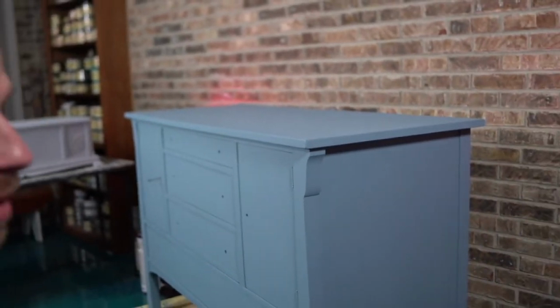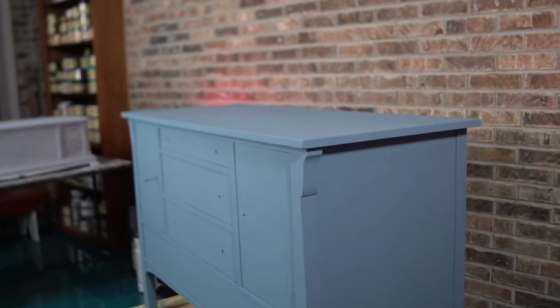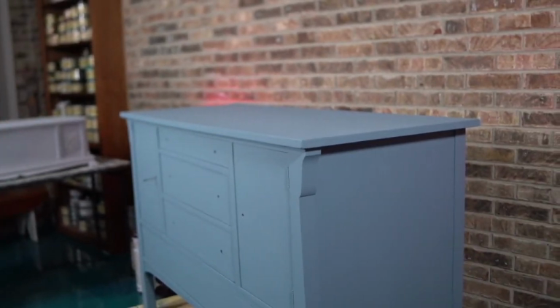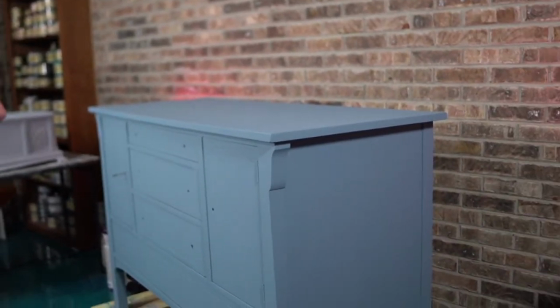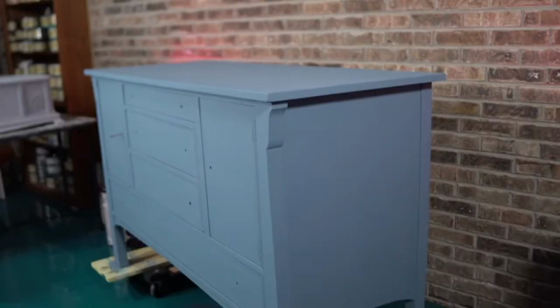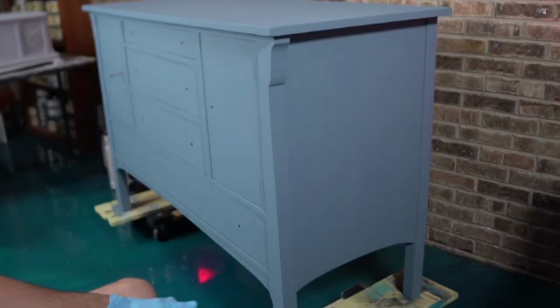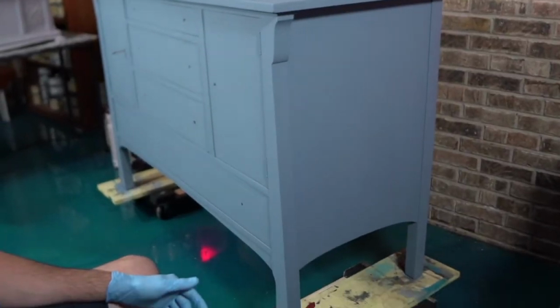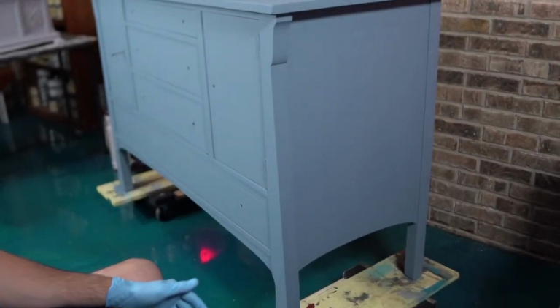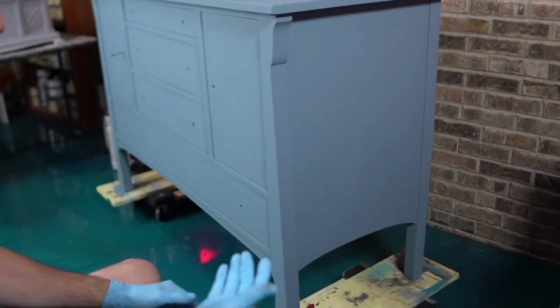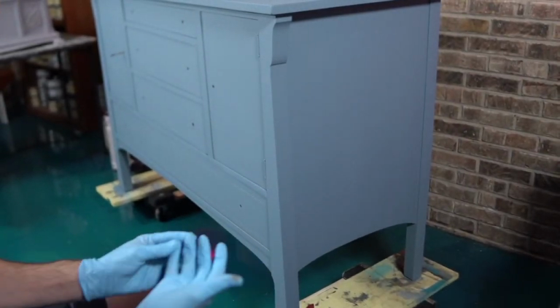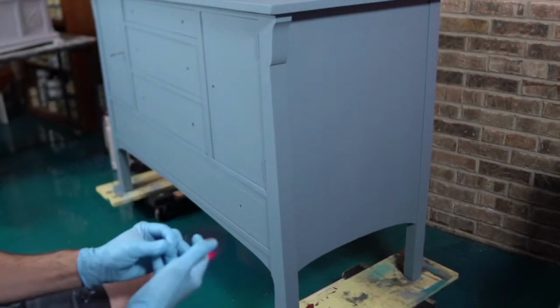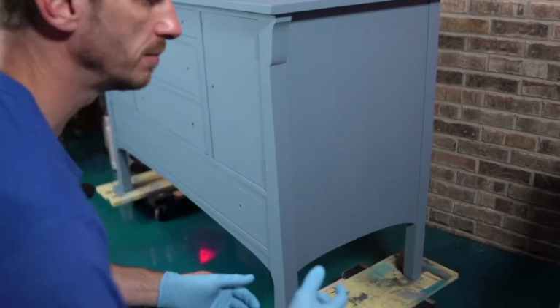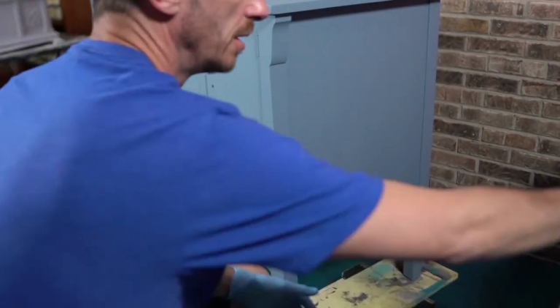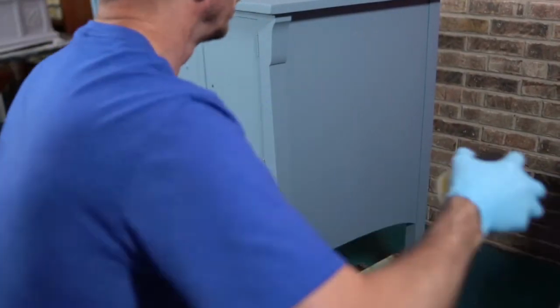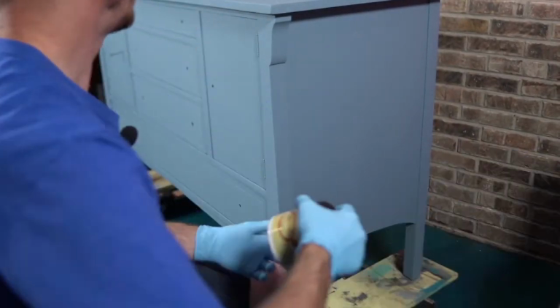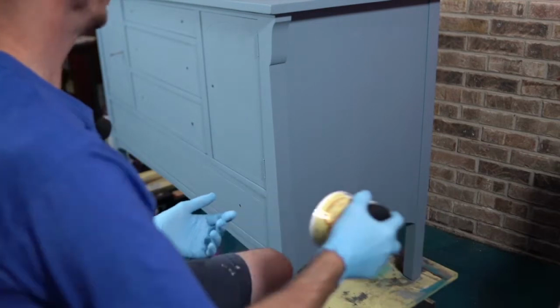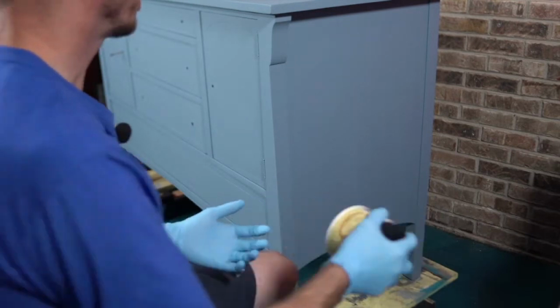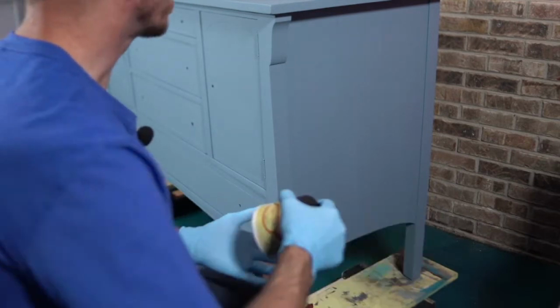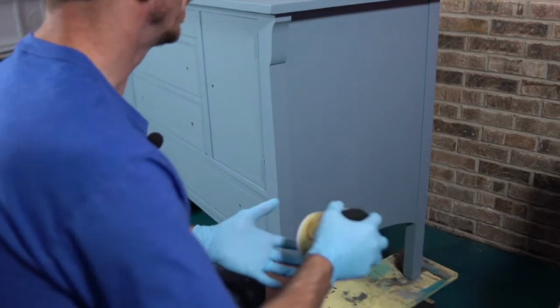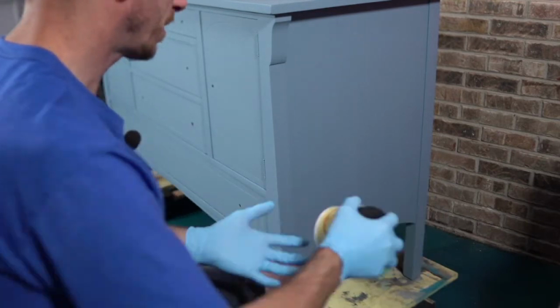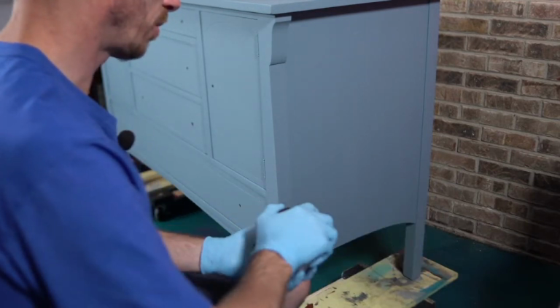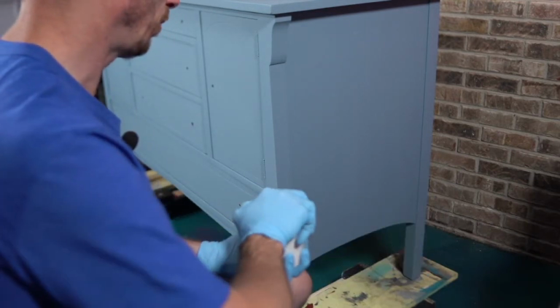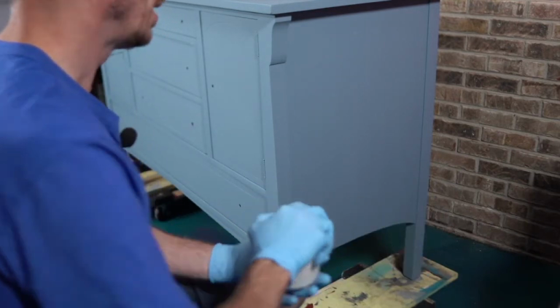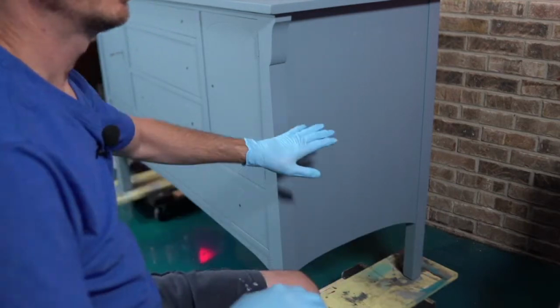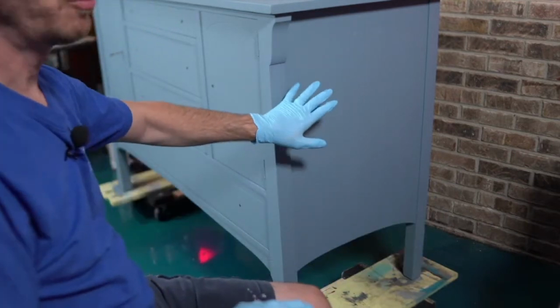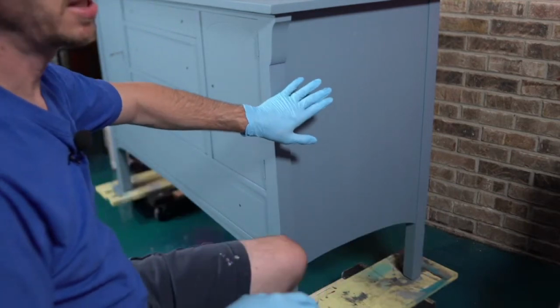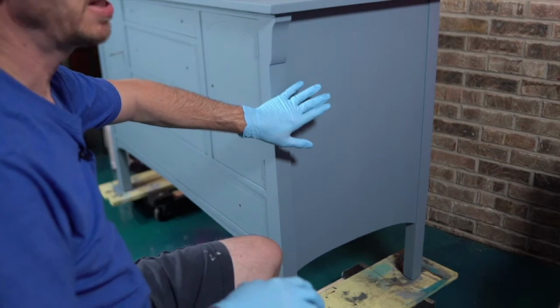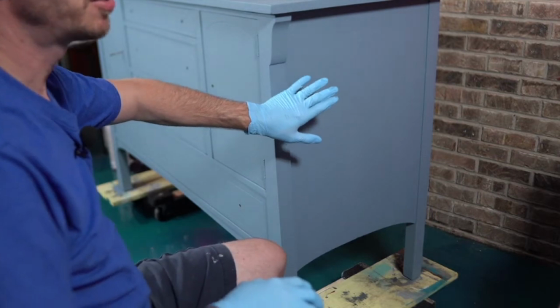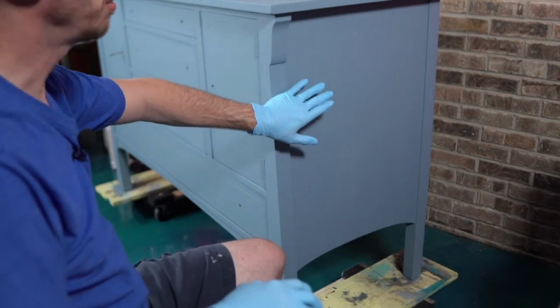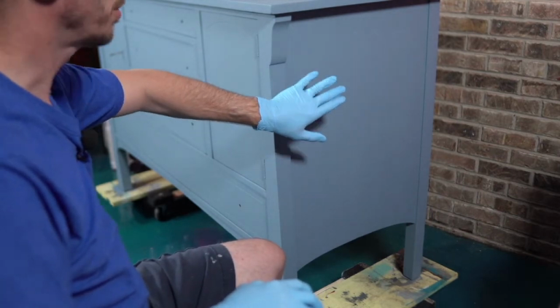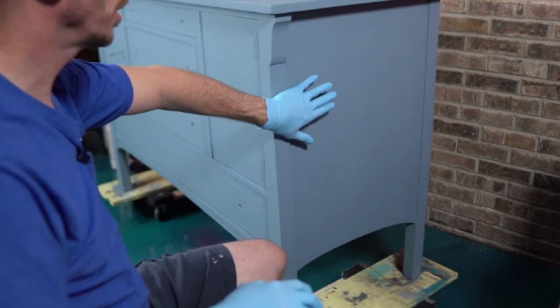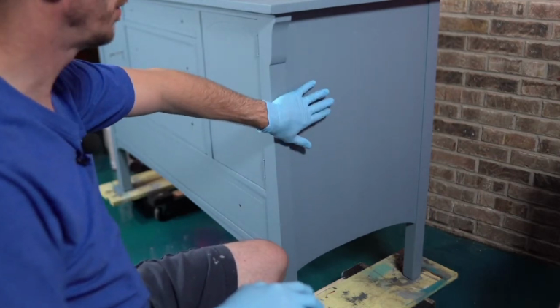The beauty of White Wash is once it's dry, if you don't like how it turned out, give it another coat or do something else — but this is going to work out really well. I will say again, I did one coat of Dusty Blue.